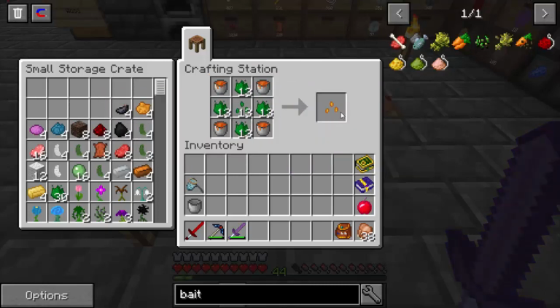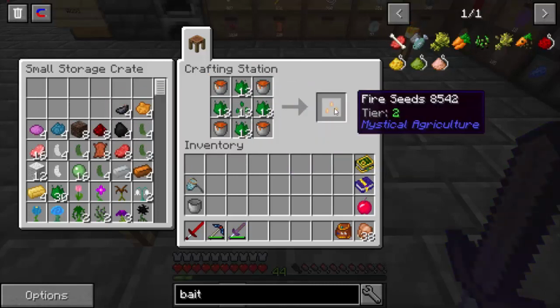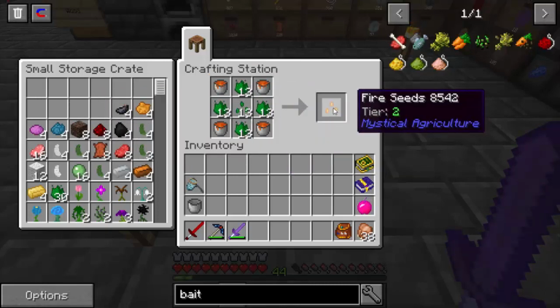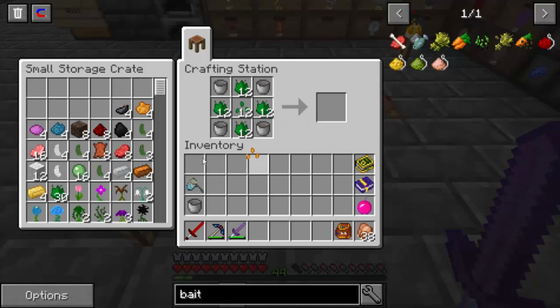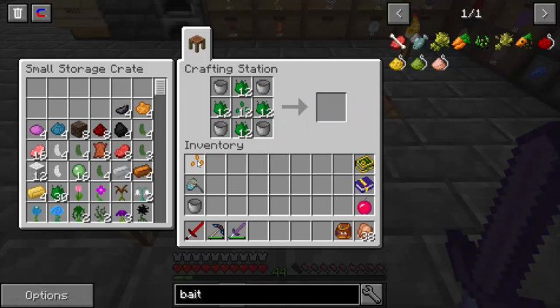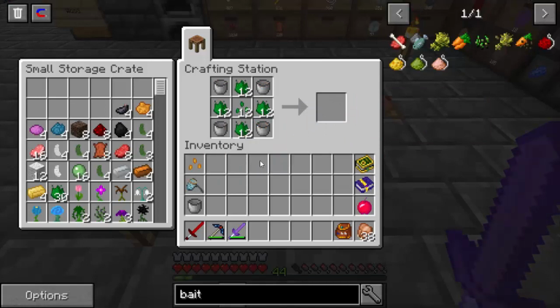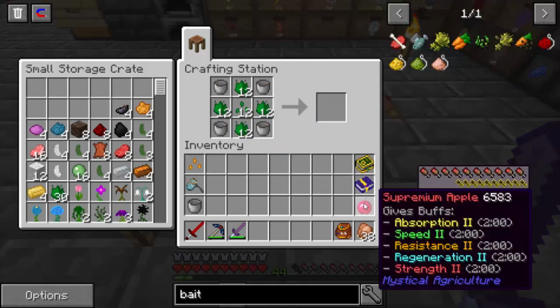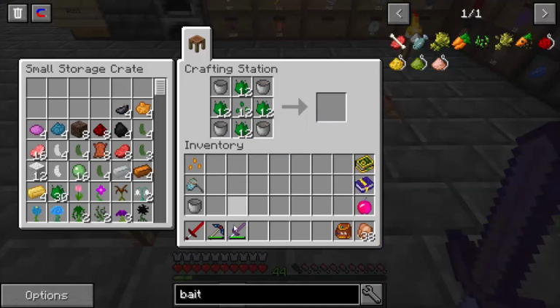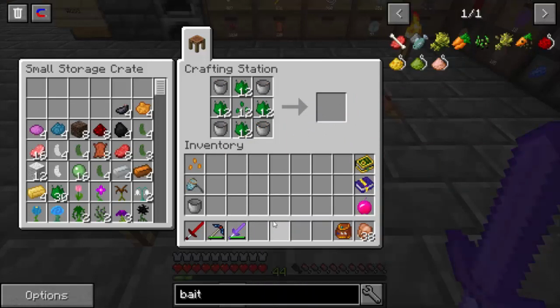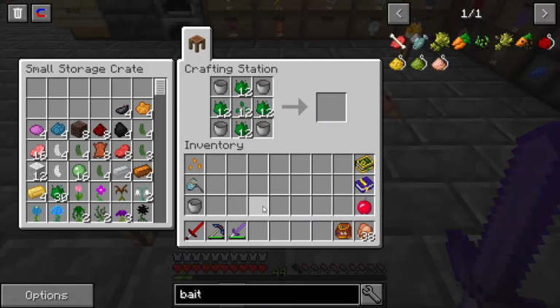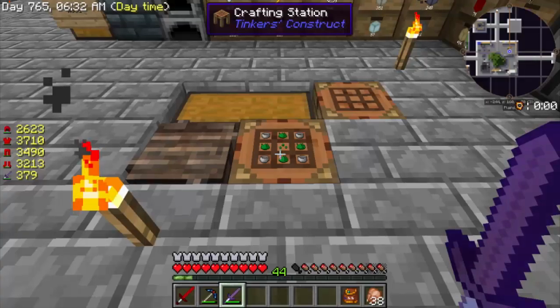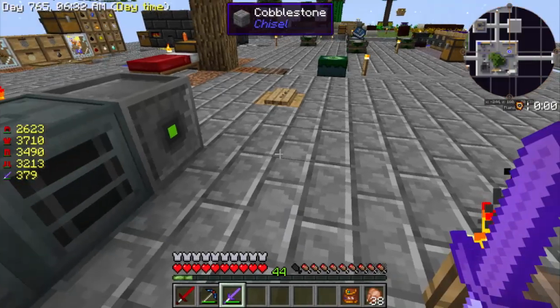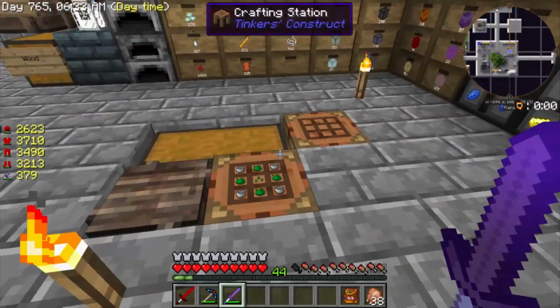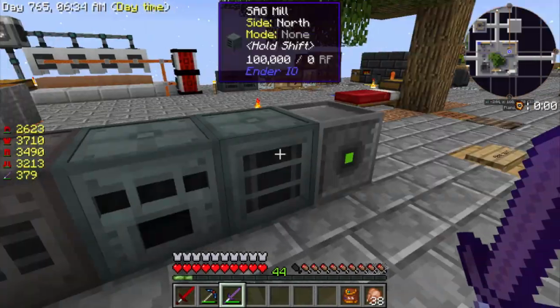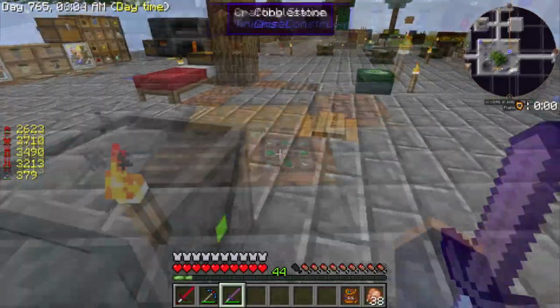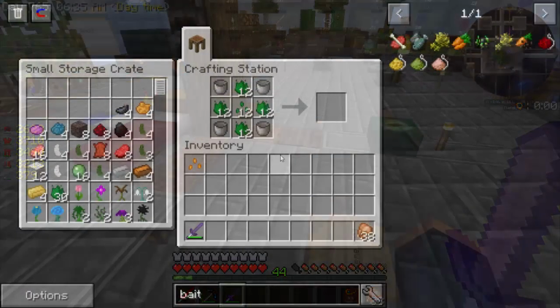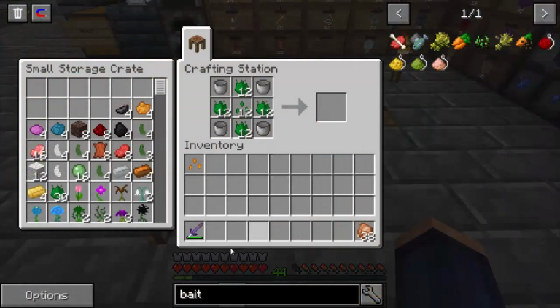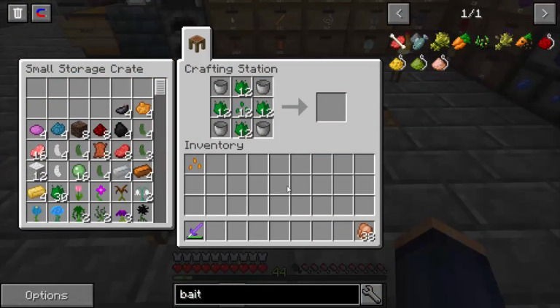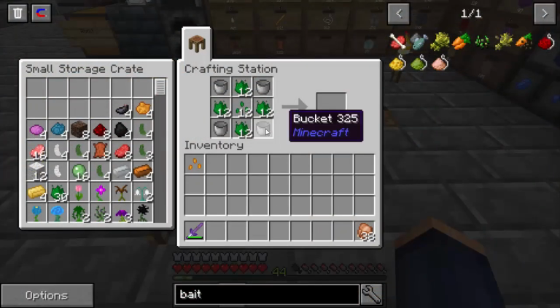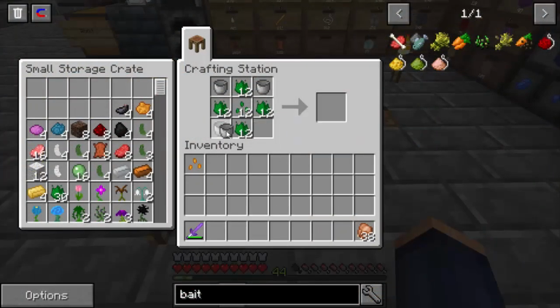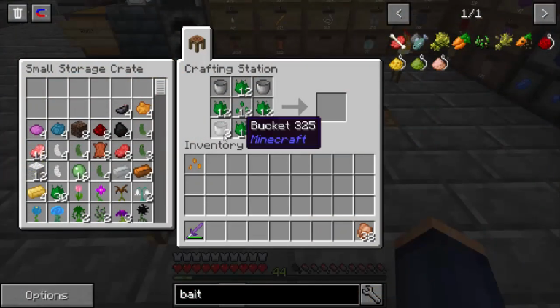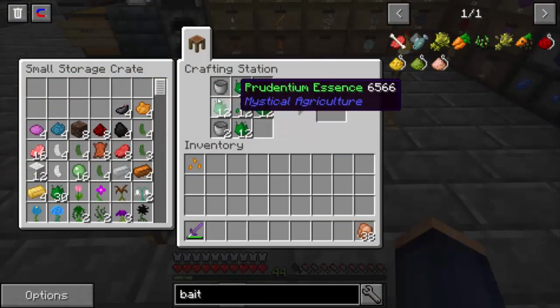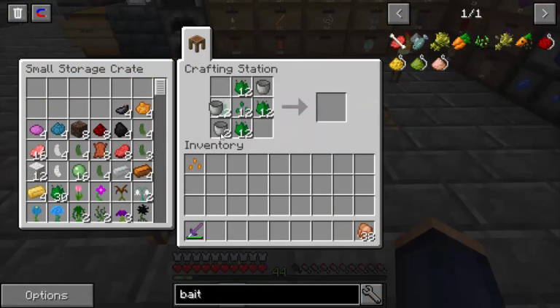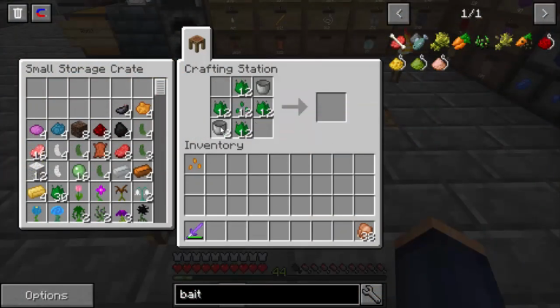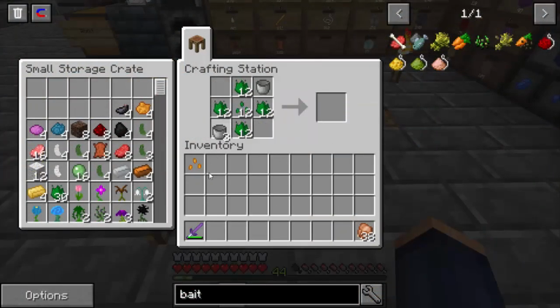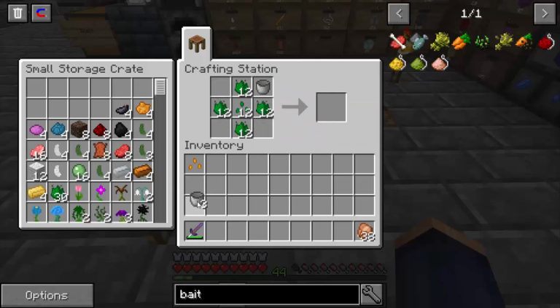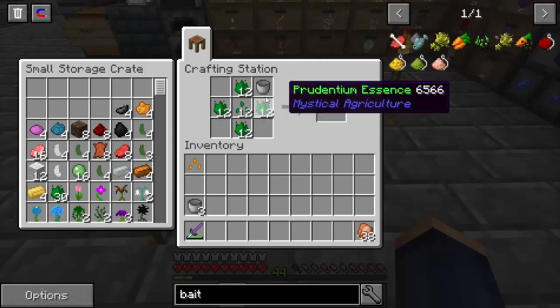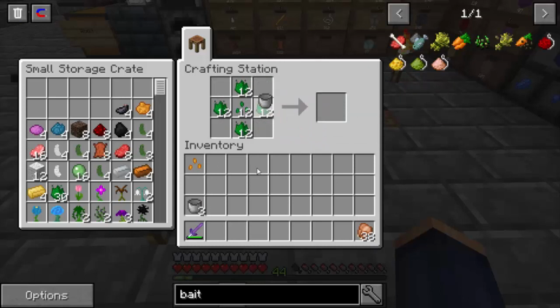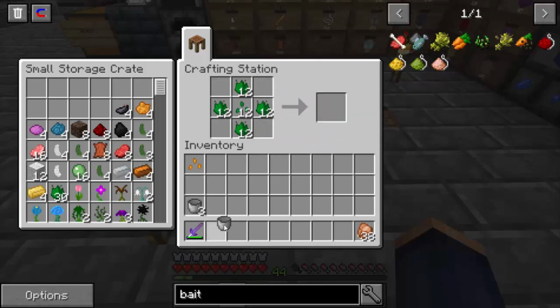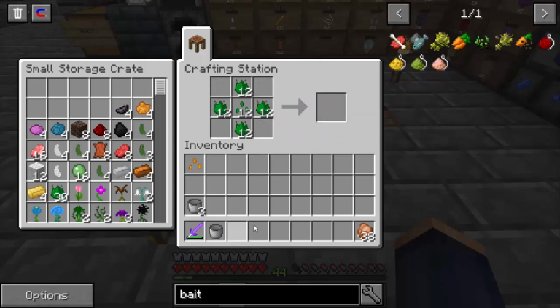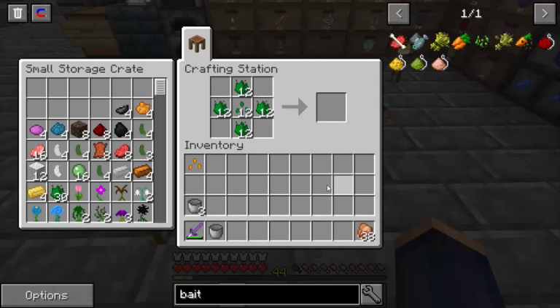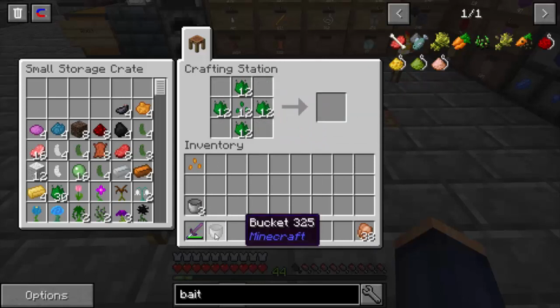The first one we're going to make is going to be the fire seed, and that's just four buckets of lava. And that'll make us a fire seed. I need to clean out my inventory real quick — I'll come right back. Alright I got my inventory cleaned out, that's a little bit better. That way we have more places to put these seeds because we are going to fill up my inventory of seeds today.